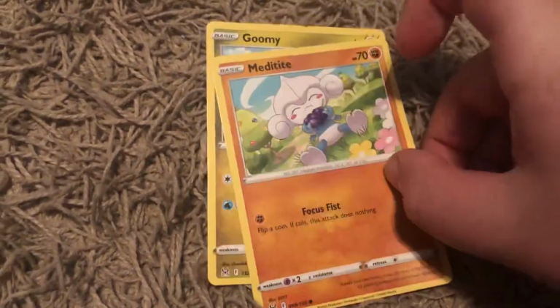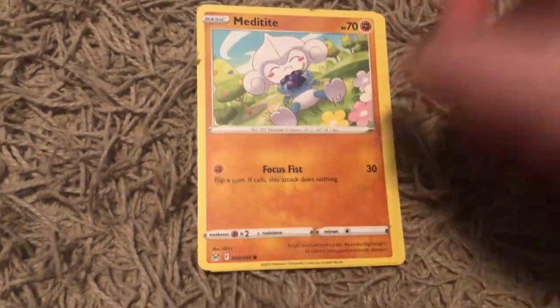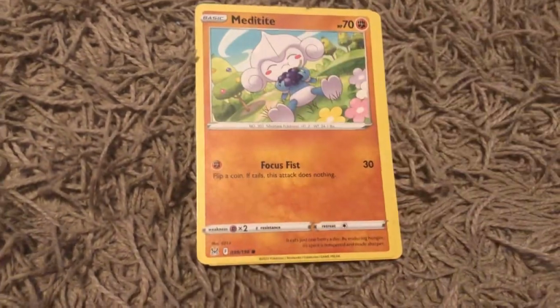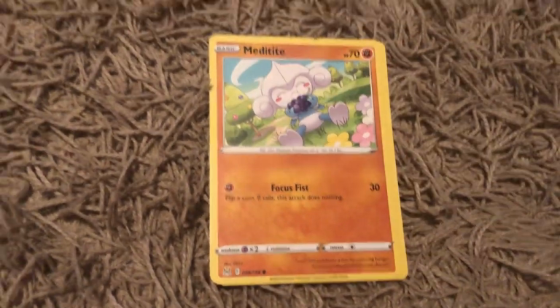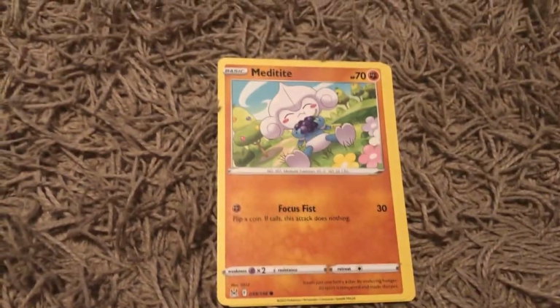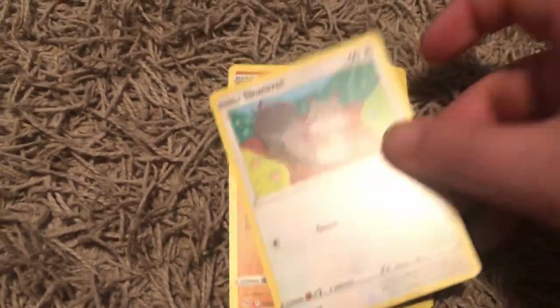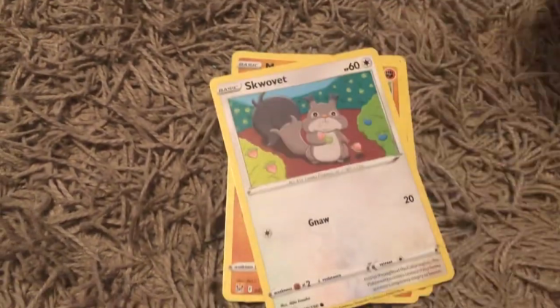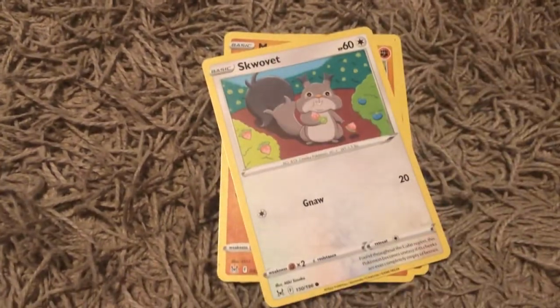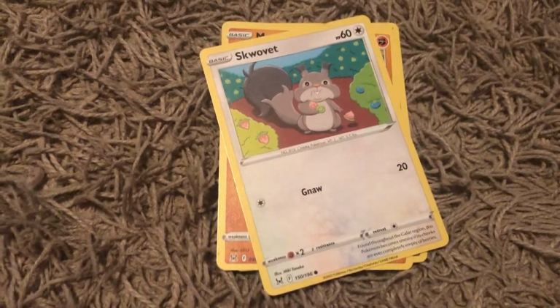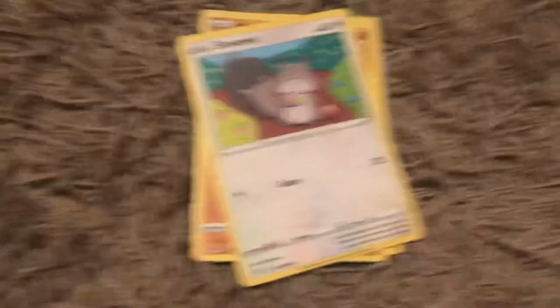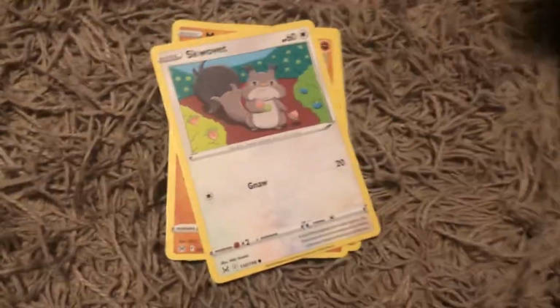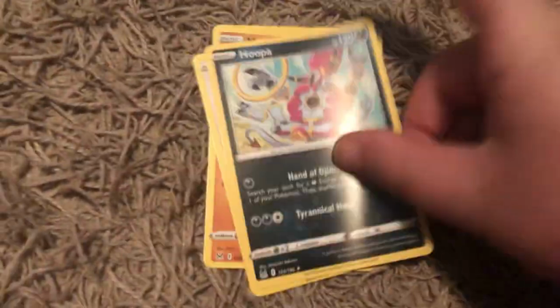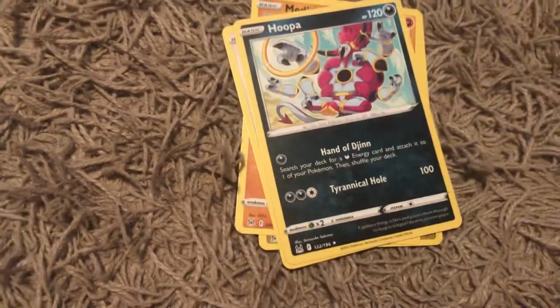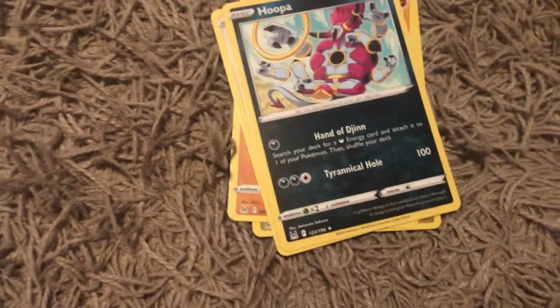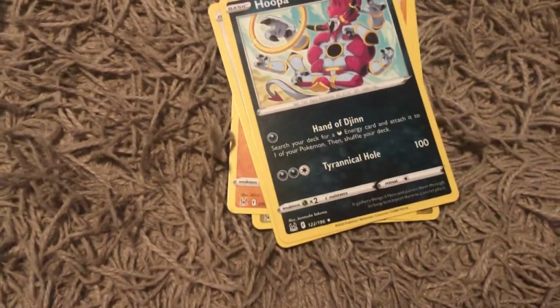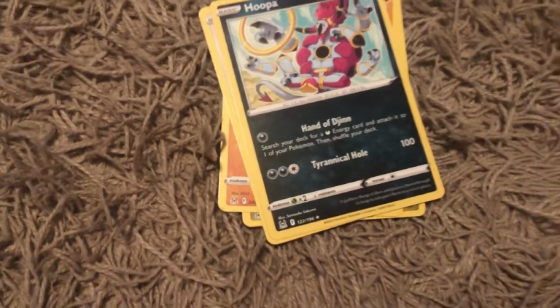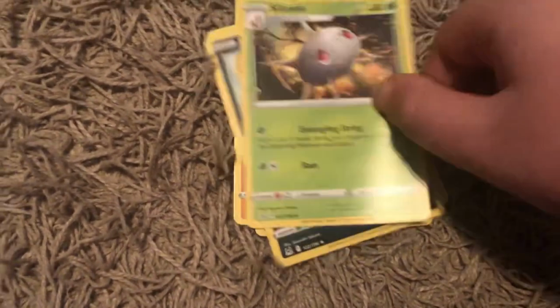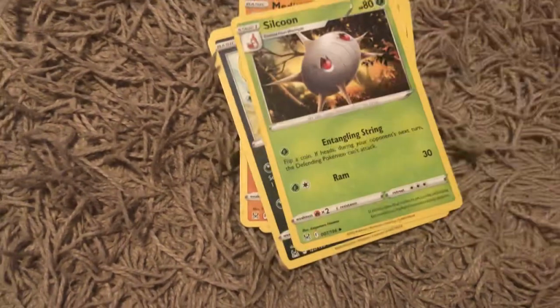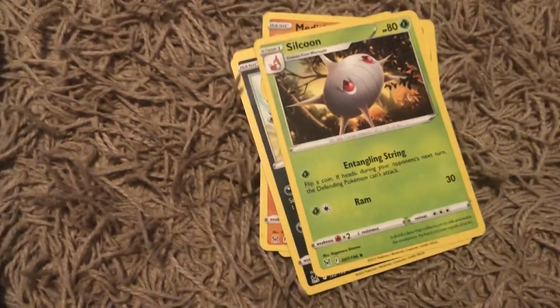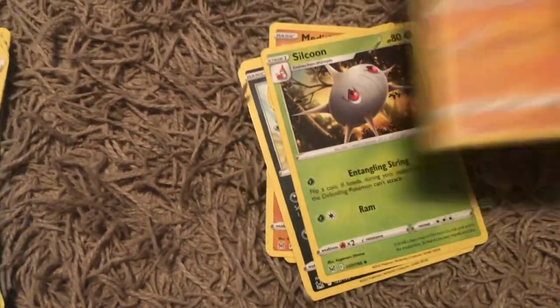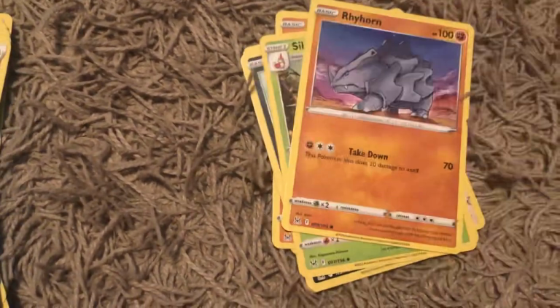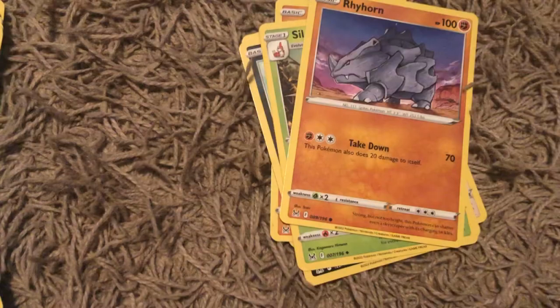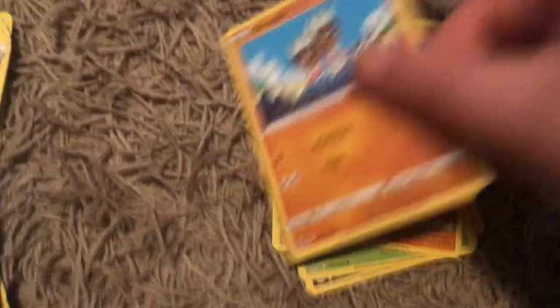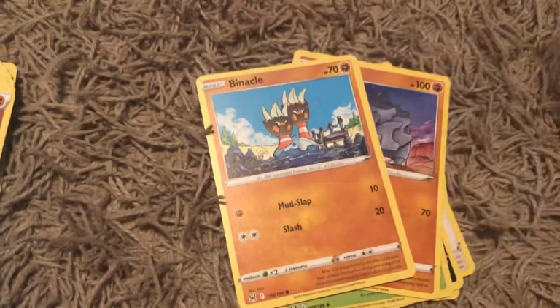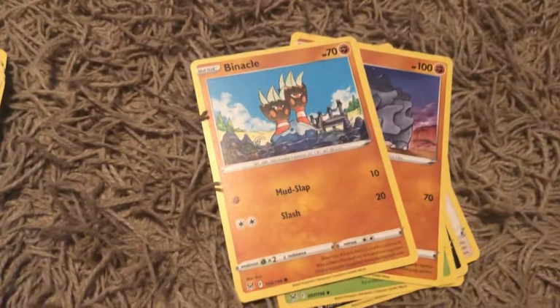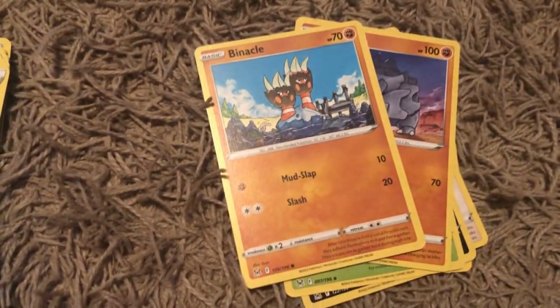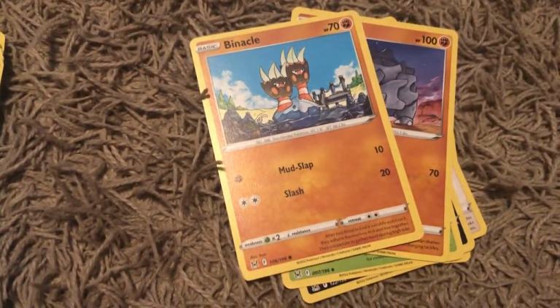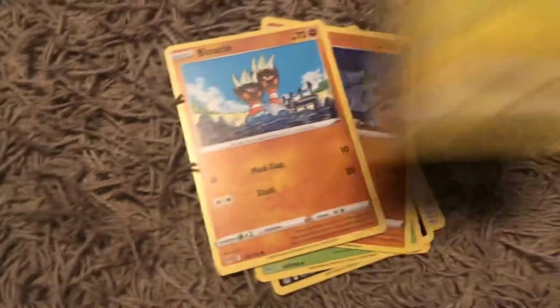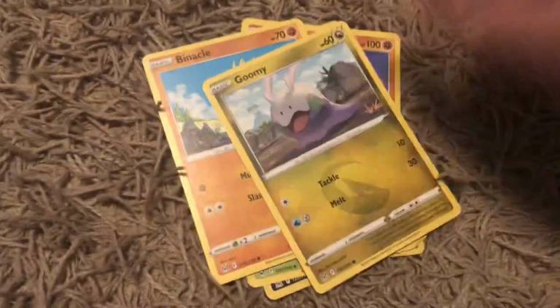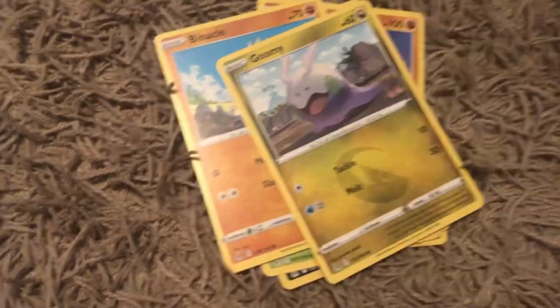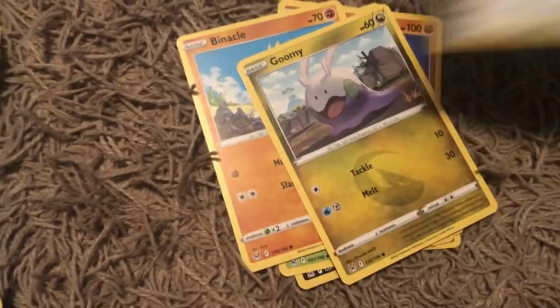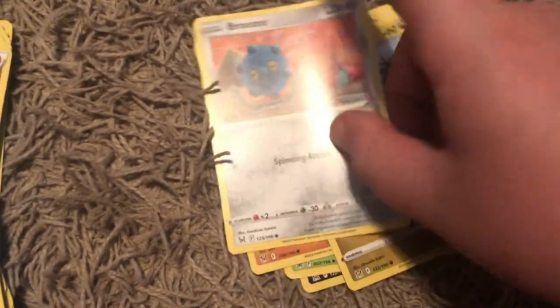The Panic Mask prevents all damage to the Pokemon it's attached to from attacks by your opponent's Pokemon that have 40 HP or less remaining. I guess it could be used in some cases — it's more strategic. I also got a Ralts, and then a Goomy, Meditite, Sableye, Wynaut, a Silcoon, Rhyhorn, Binacle, another Goomy, and a Bronzor.